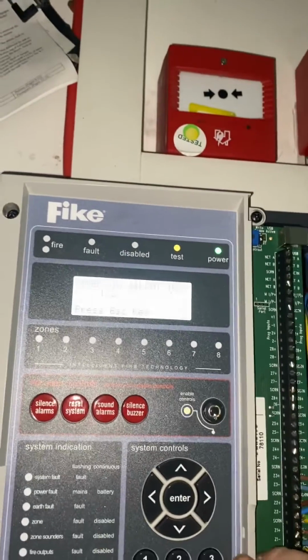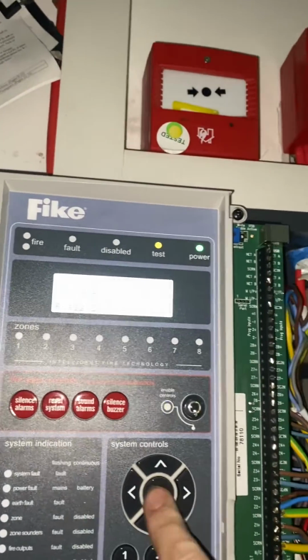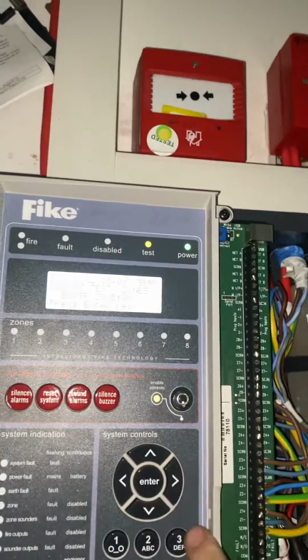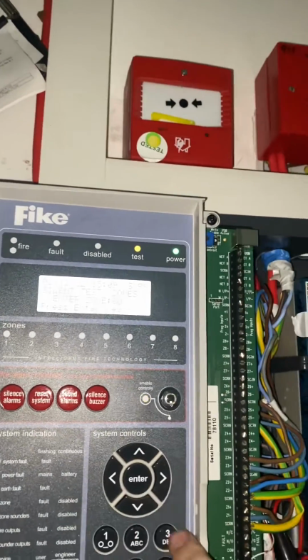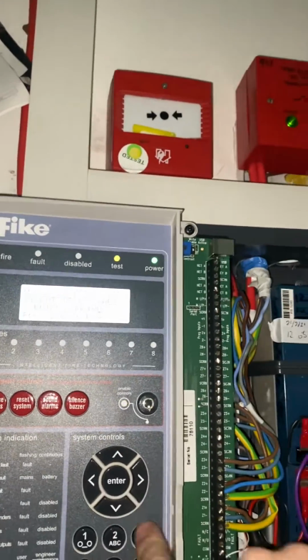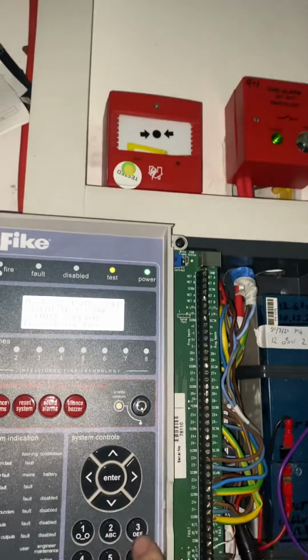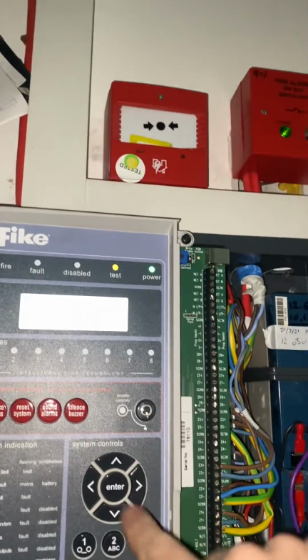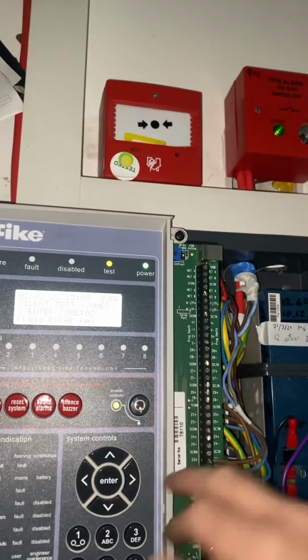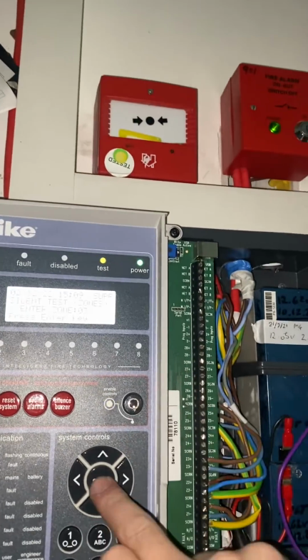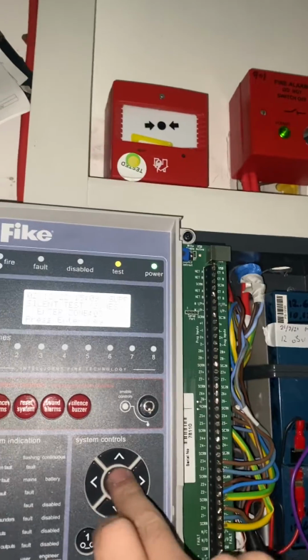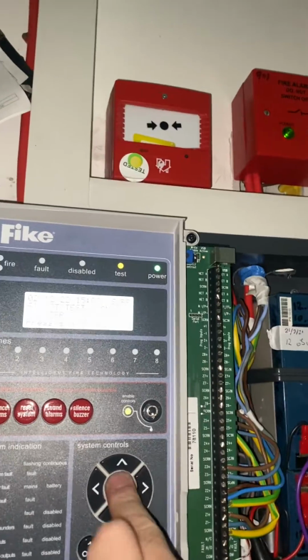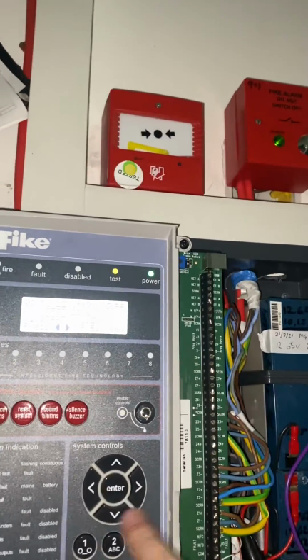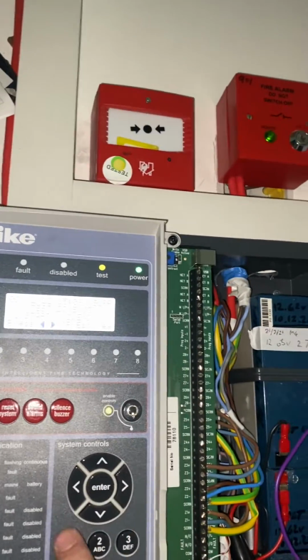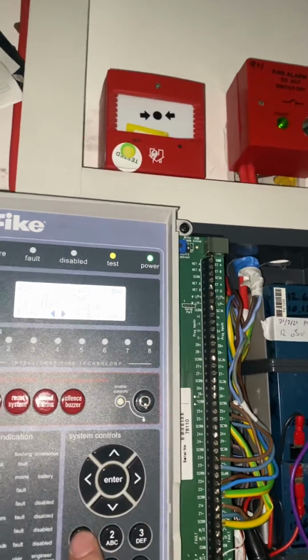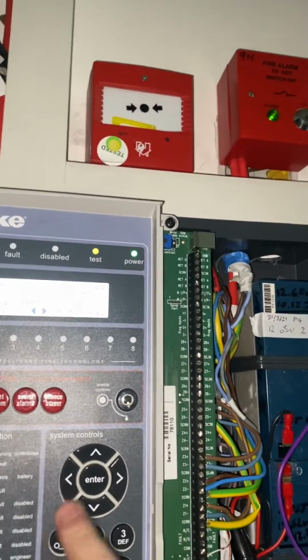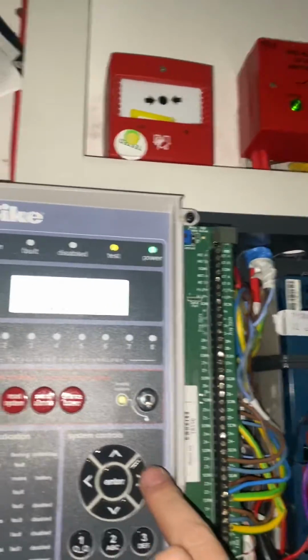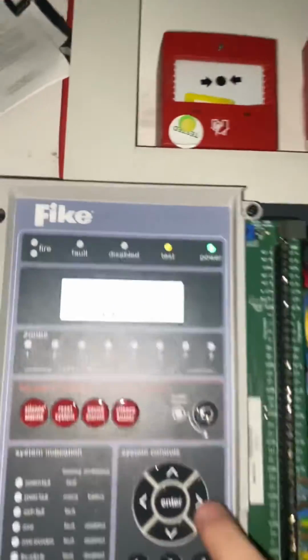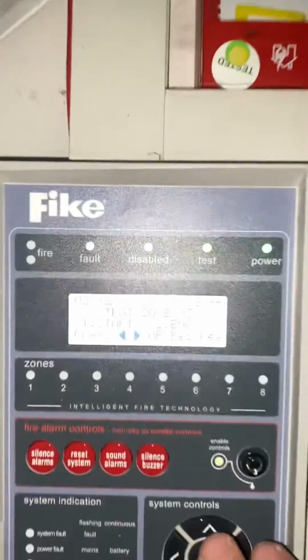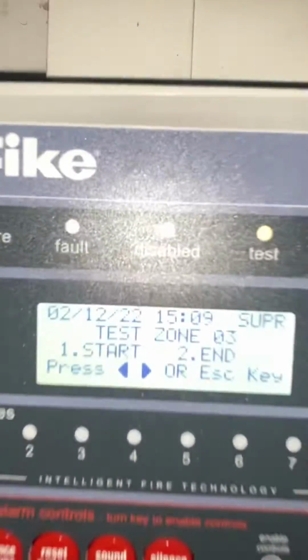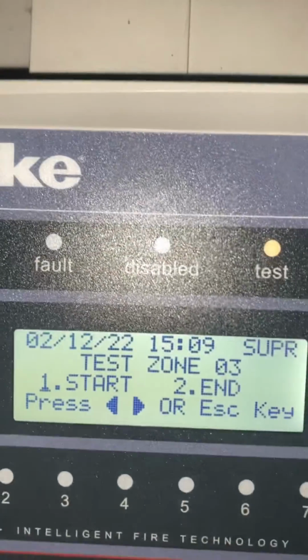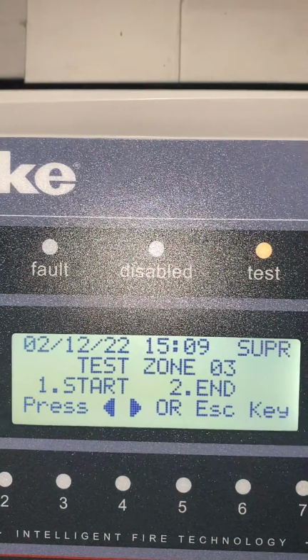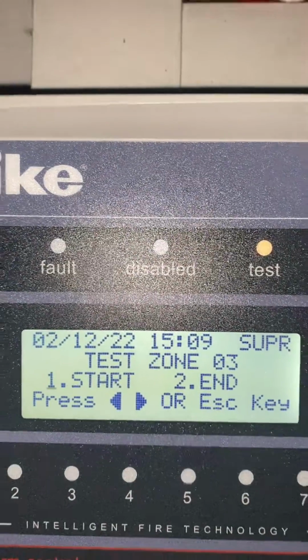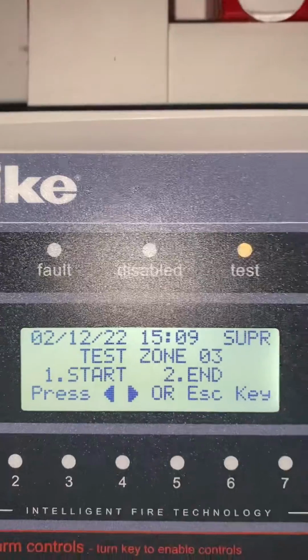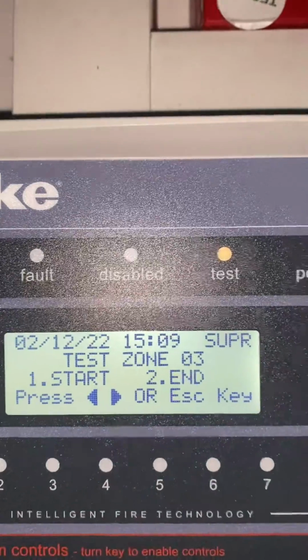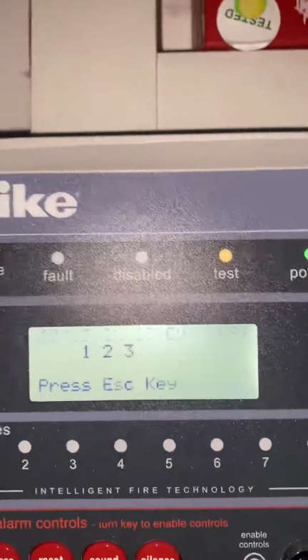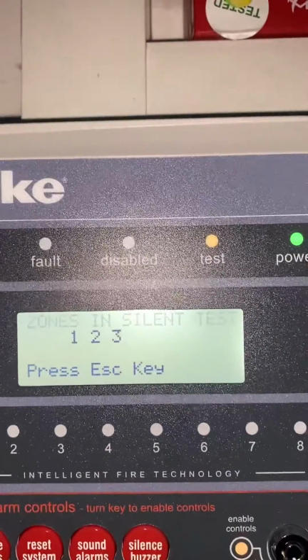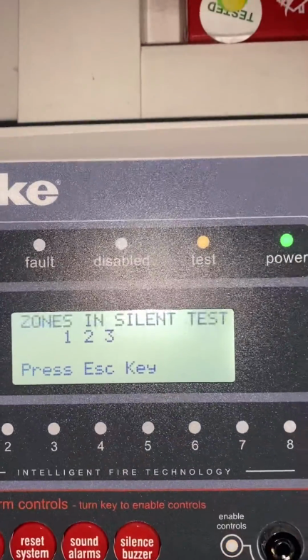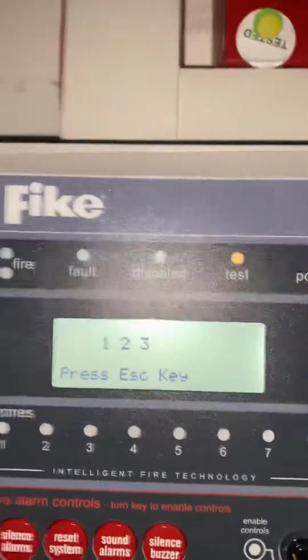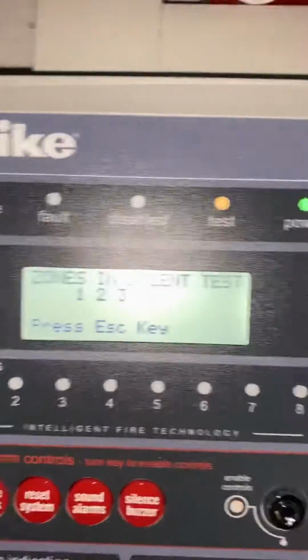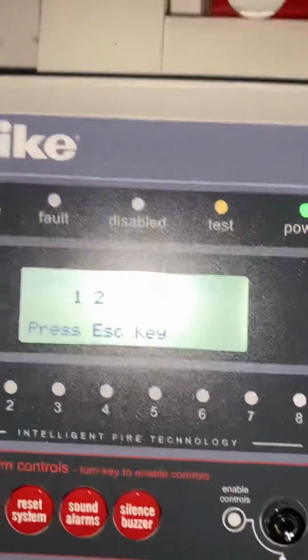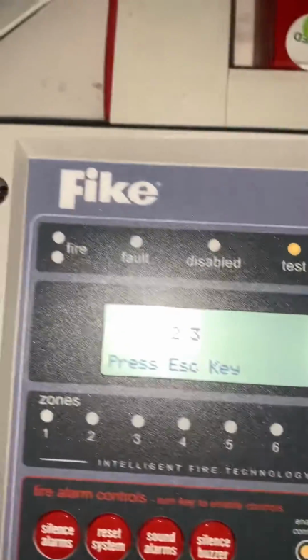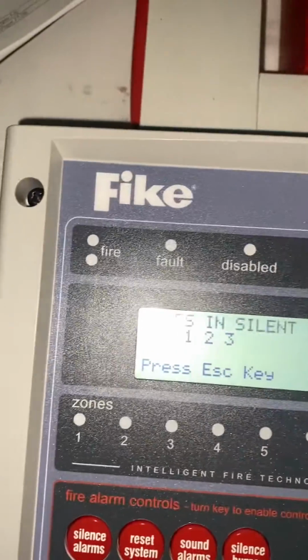Hit enter again, add any other zone you want and just keep repeating the process — press 1 to start and hit enter. Now you can see you've got zones 1 to 3 in test.